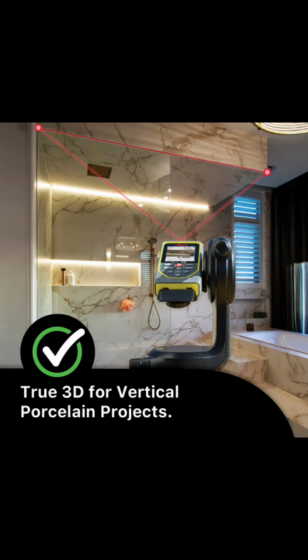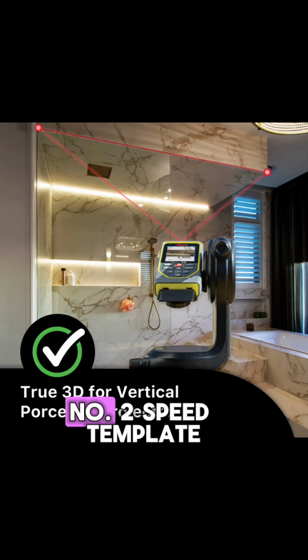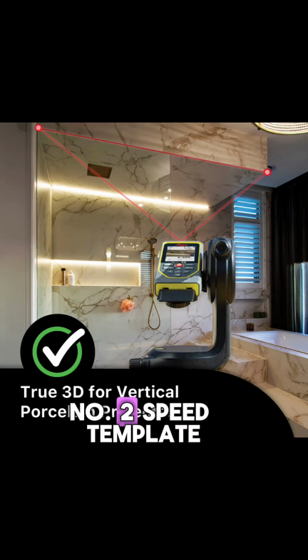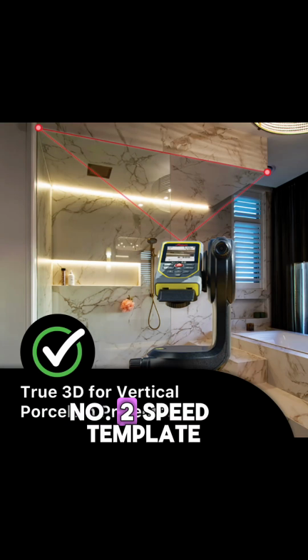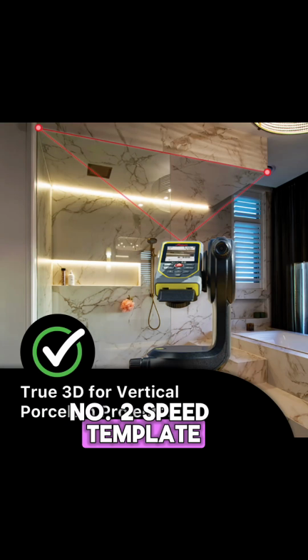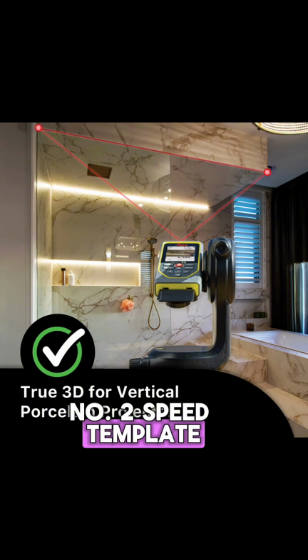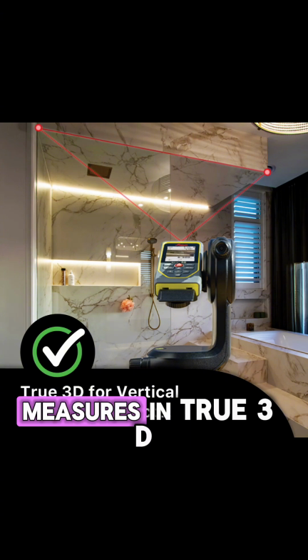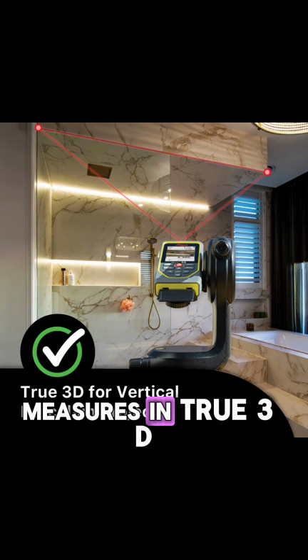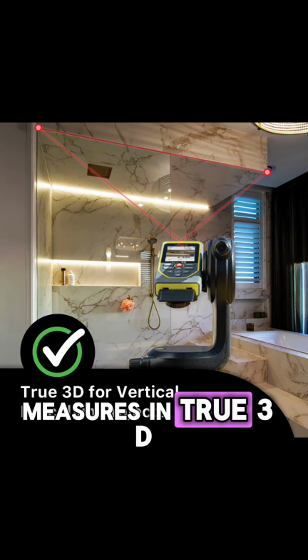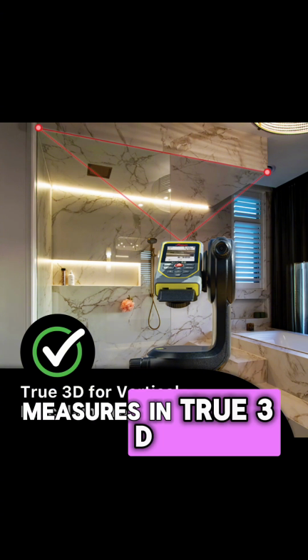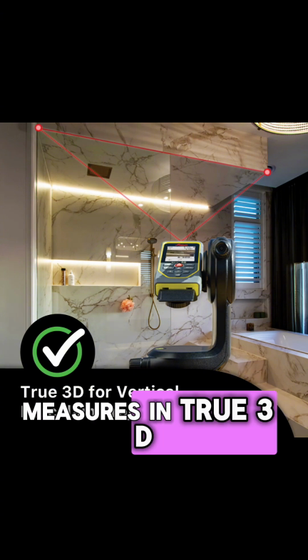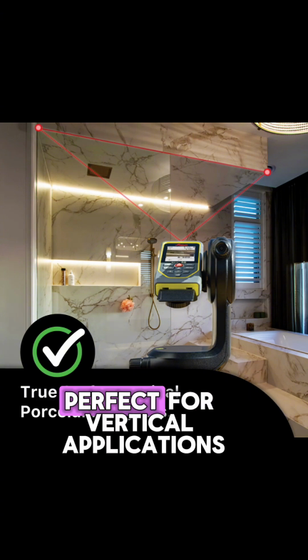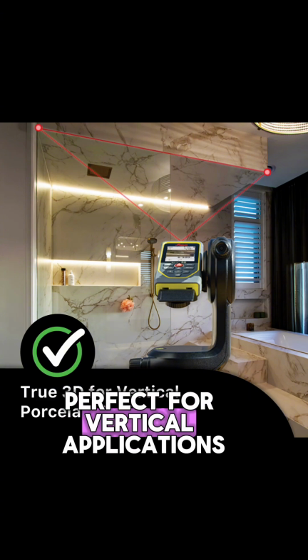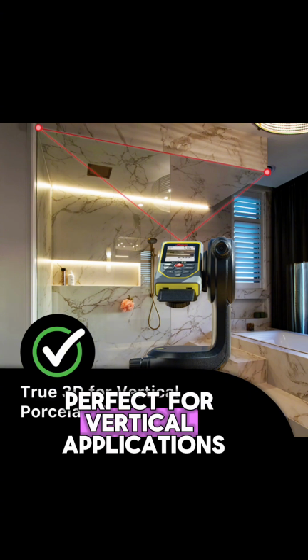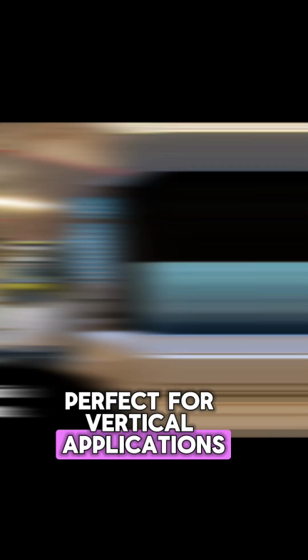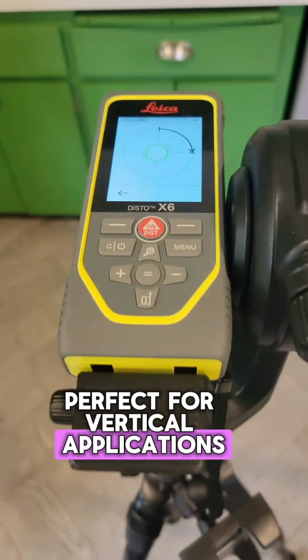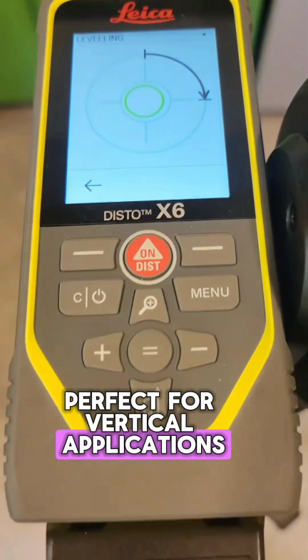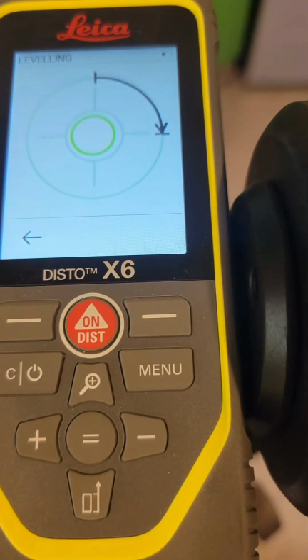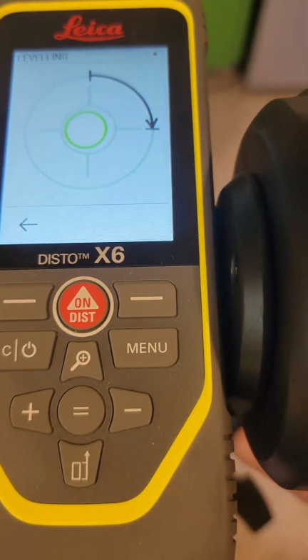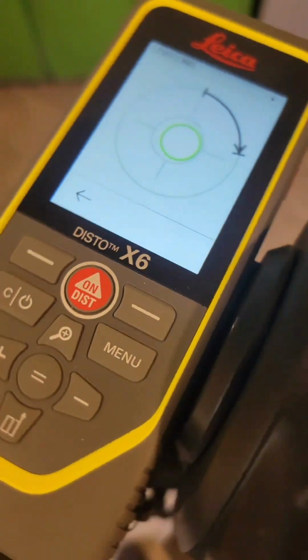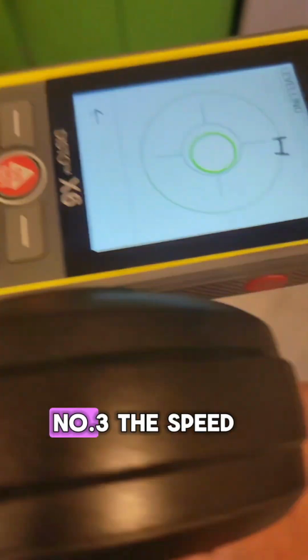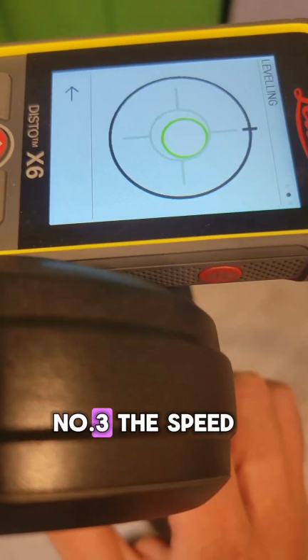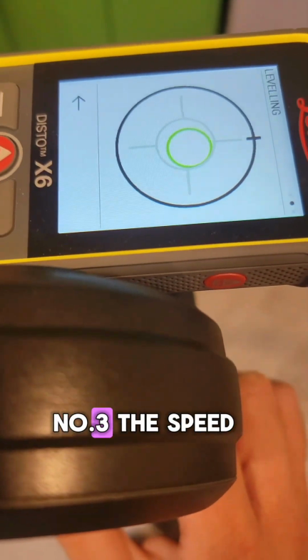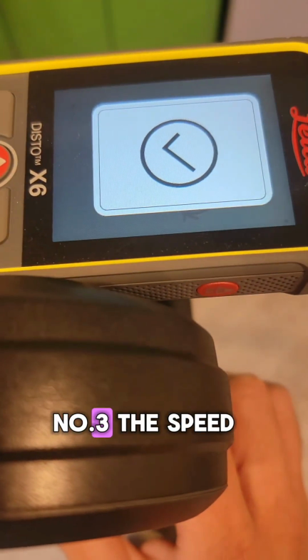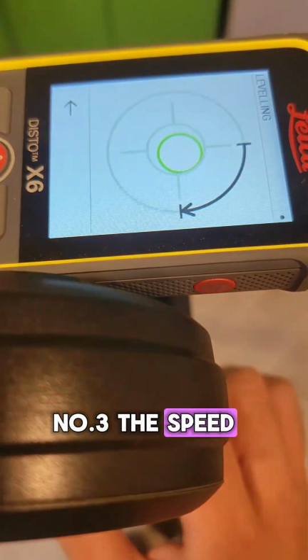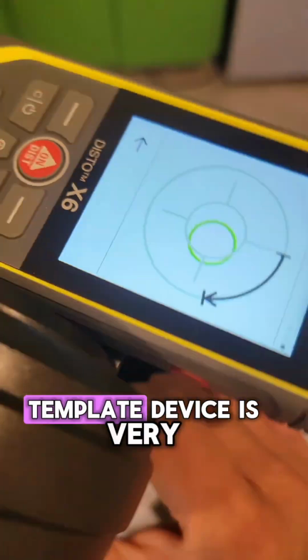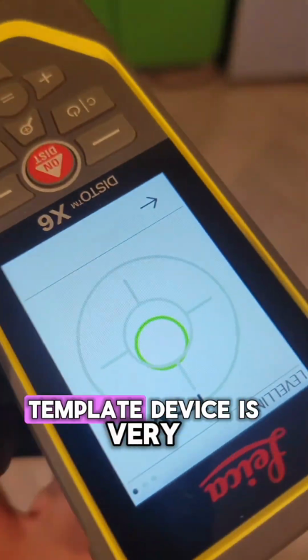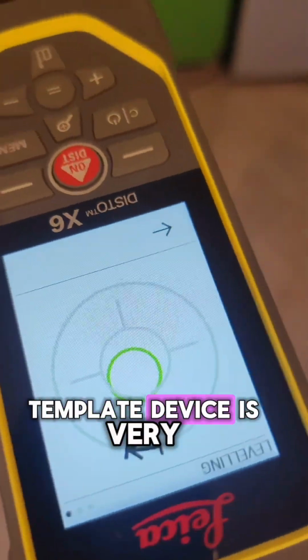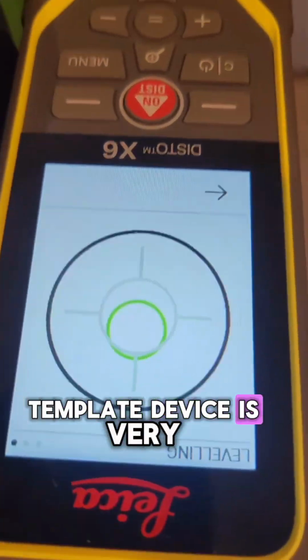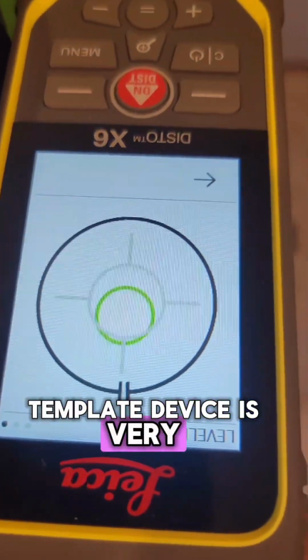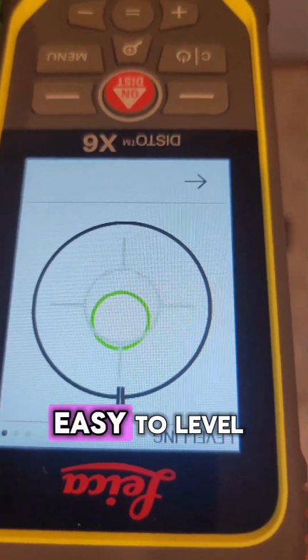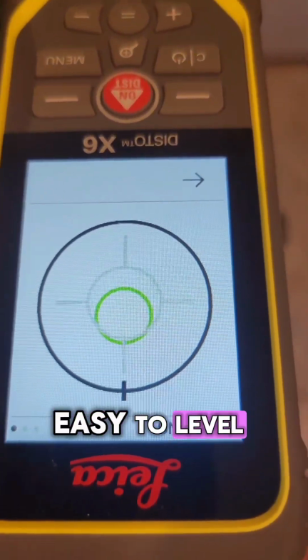Number two, SpeedTemplate measures in true 3D, perfect for vertical applications. Number three, the SpeedTemplate device is very easy to level.